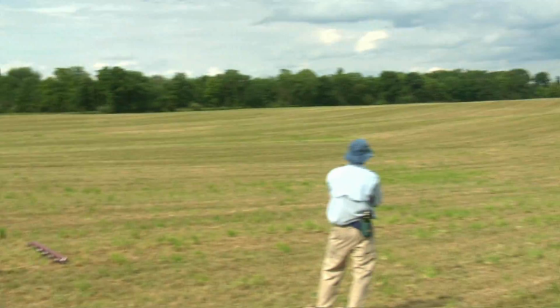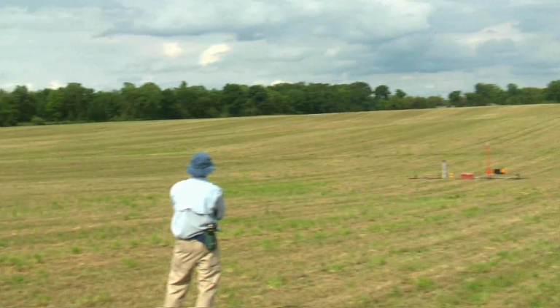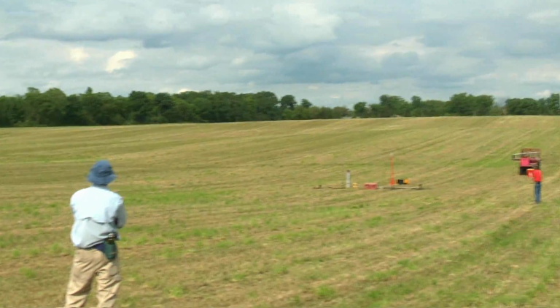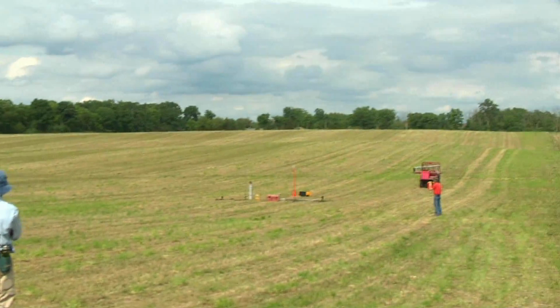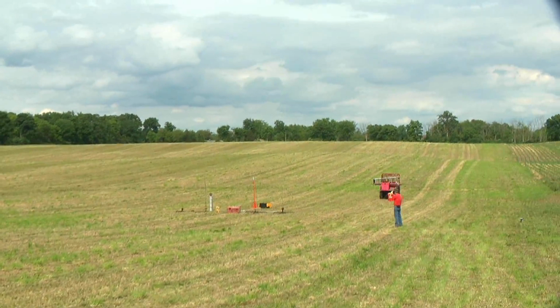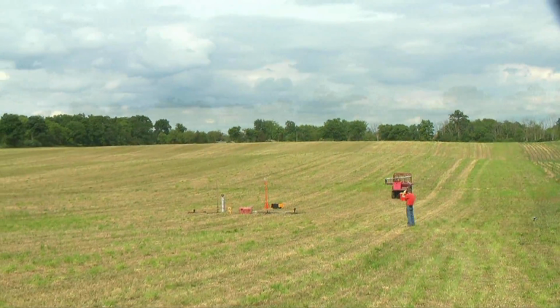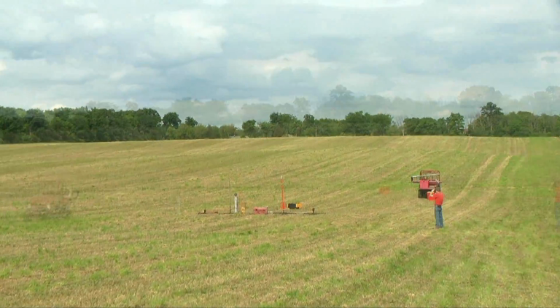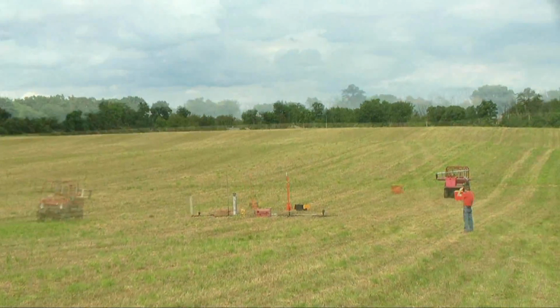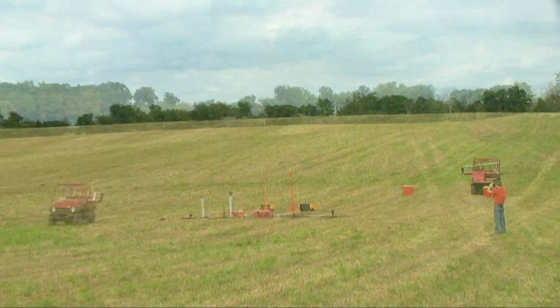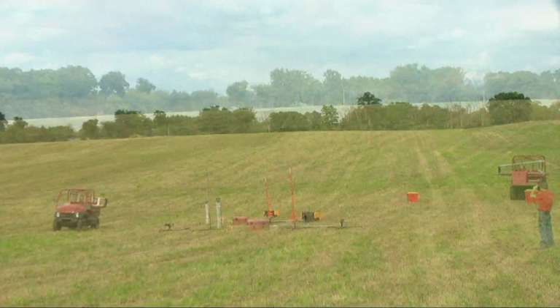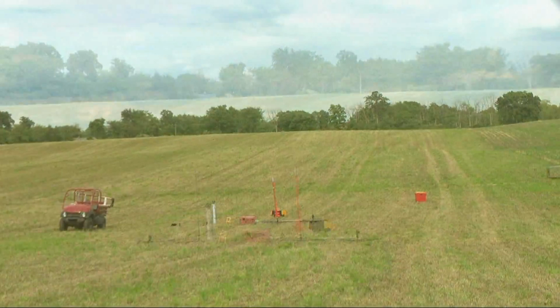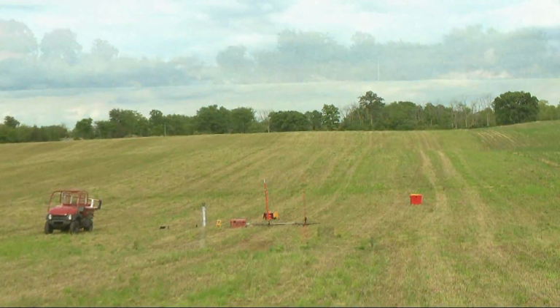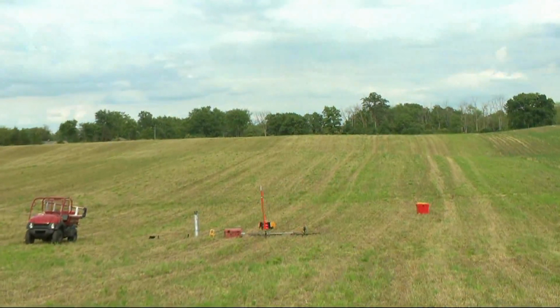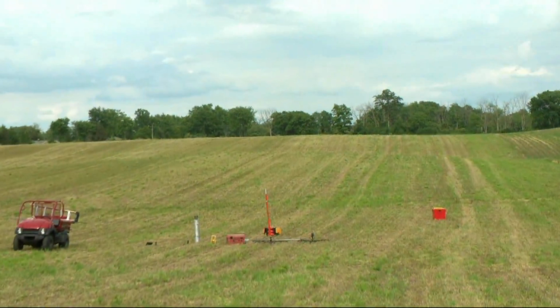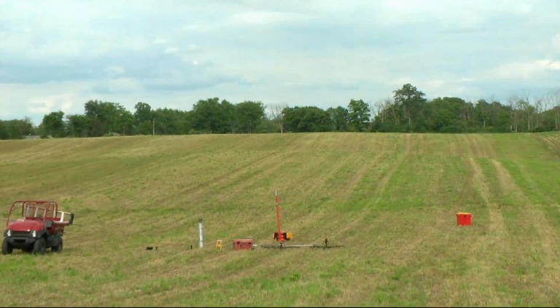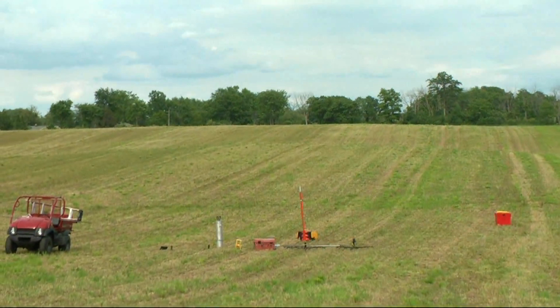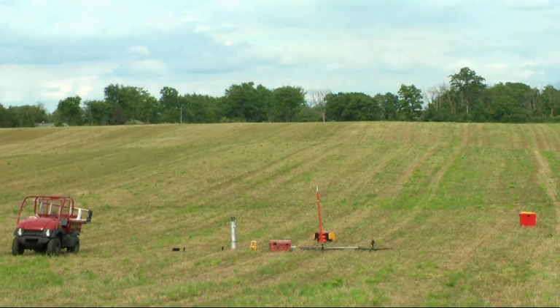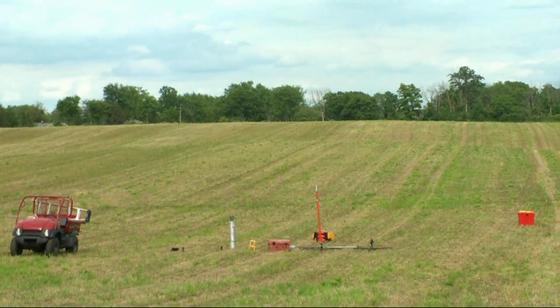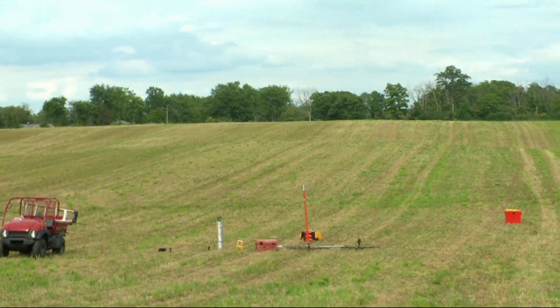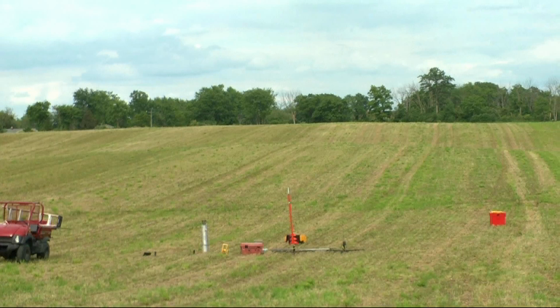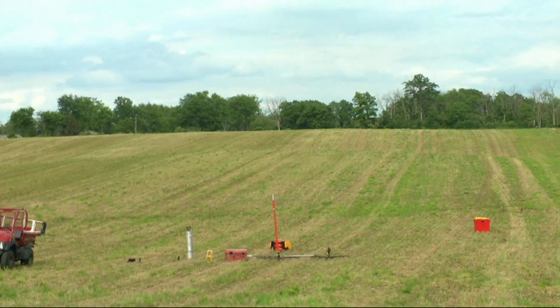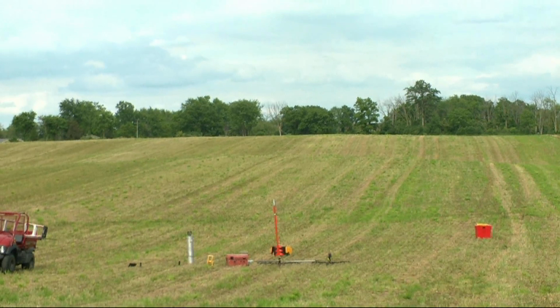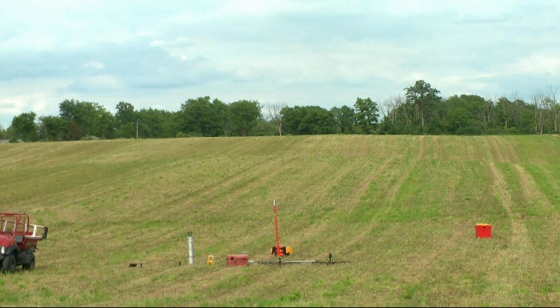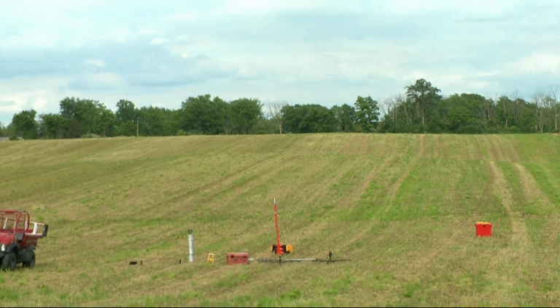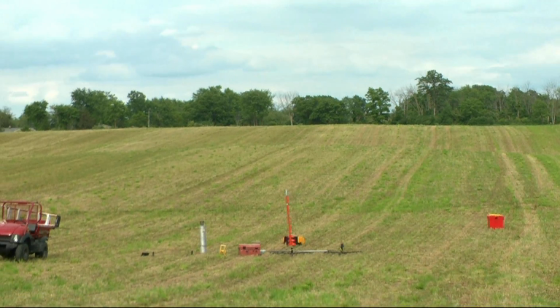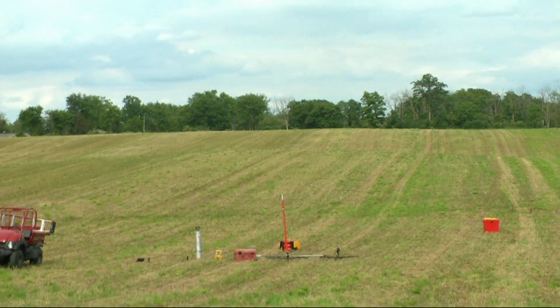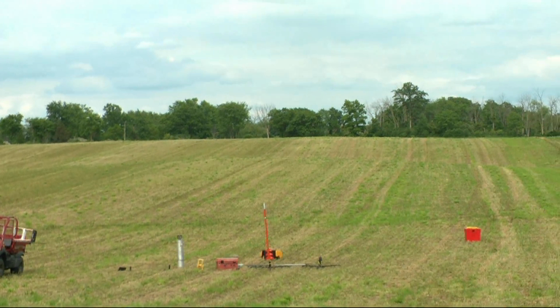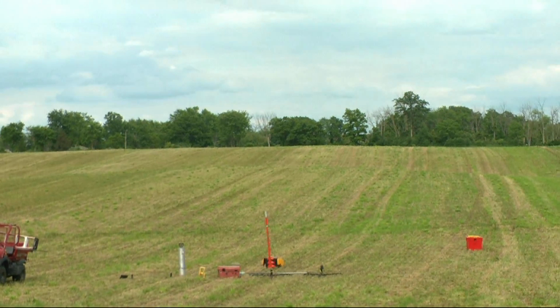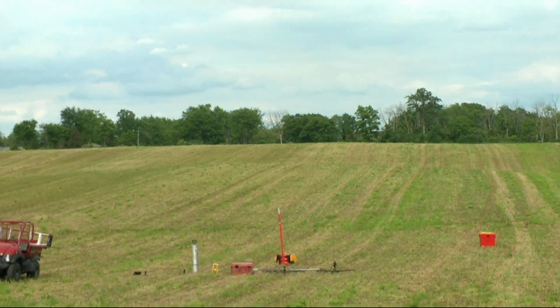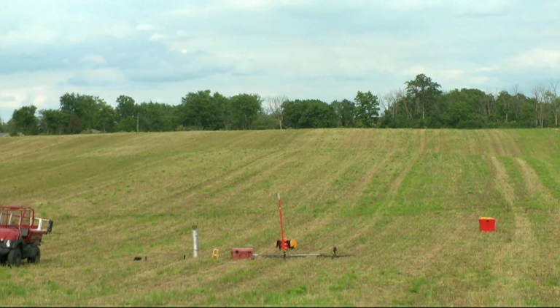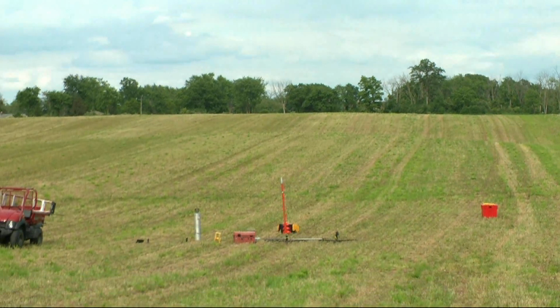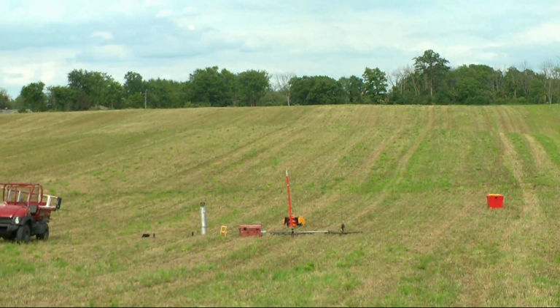It looks like we're on pad number three. Arming the pad. We're going to go in three, two, one — launch it.